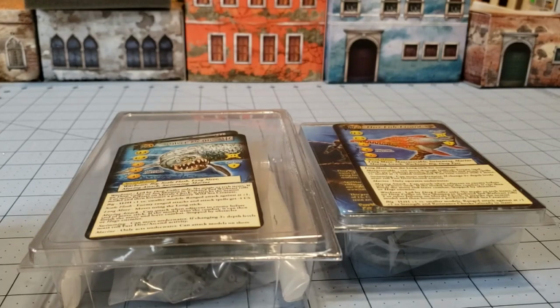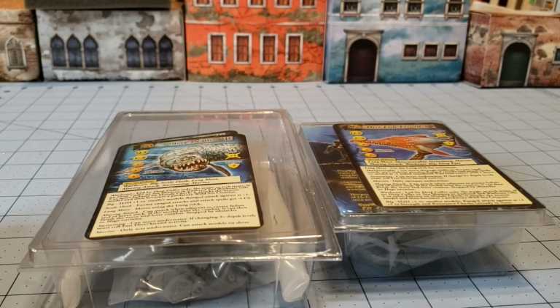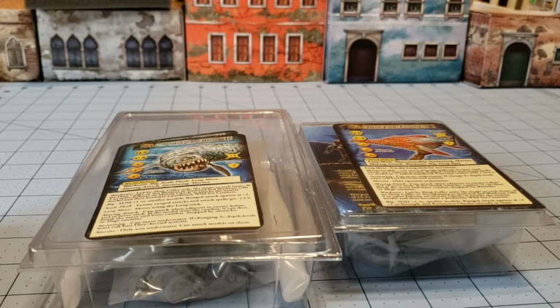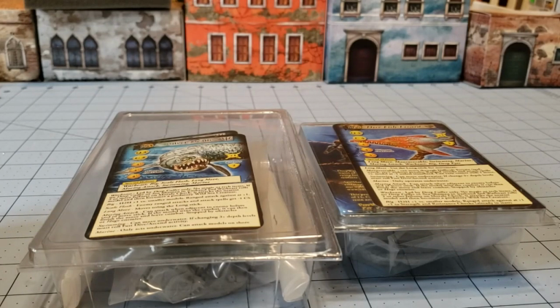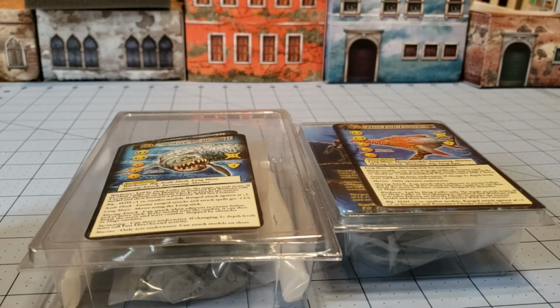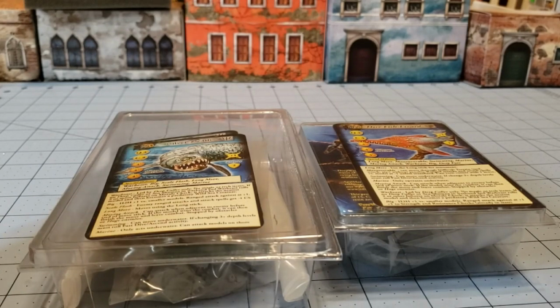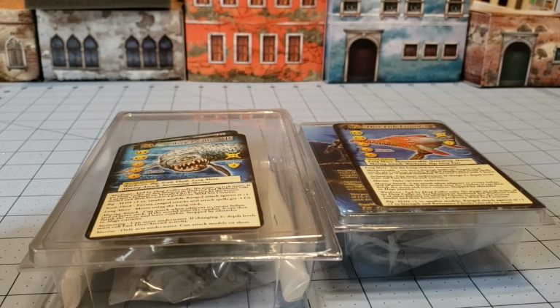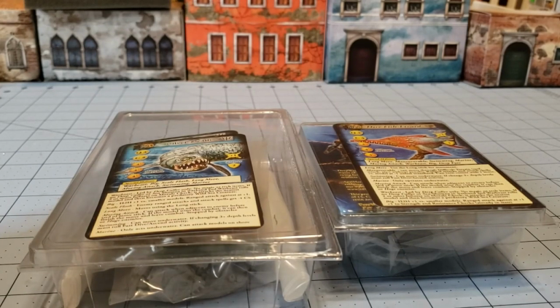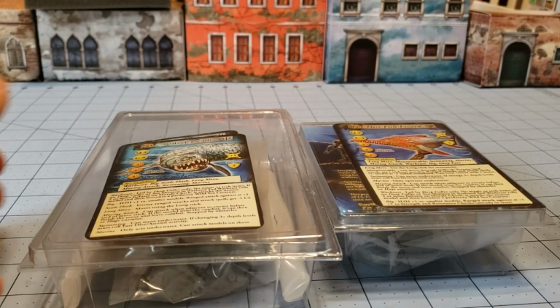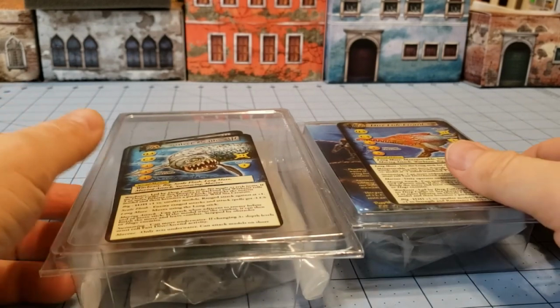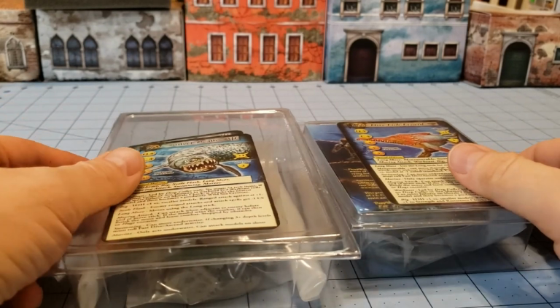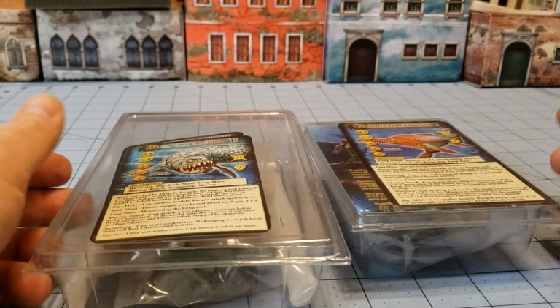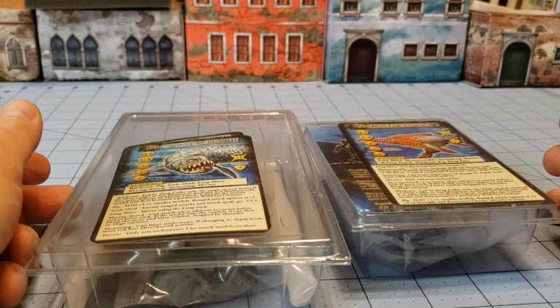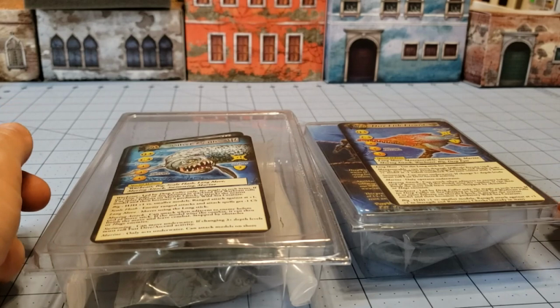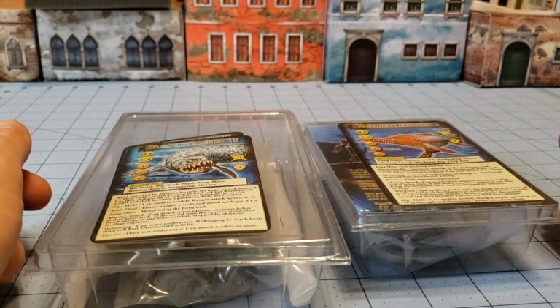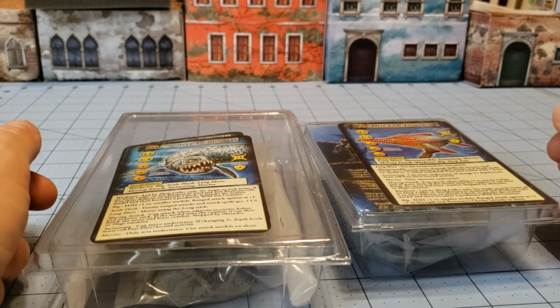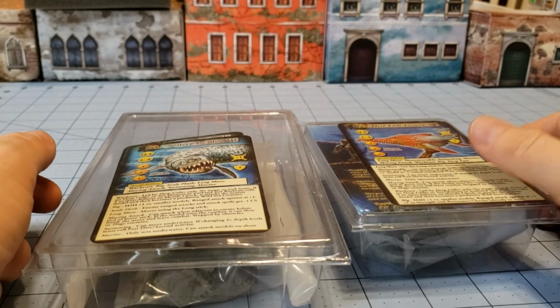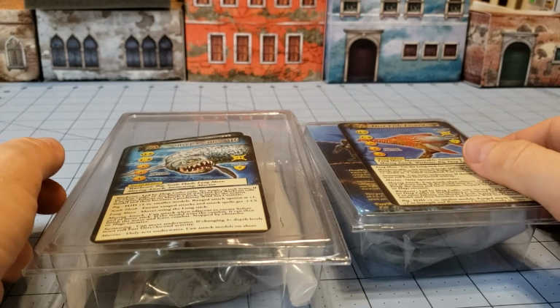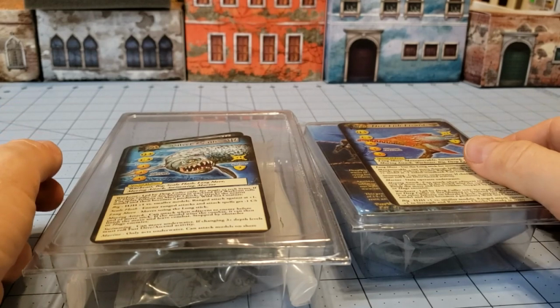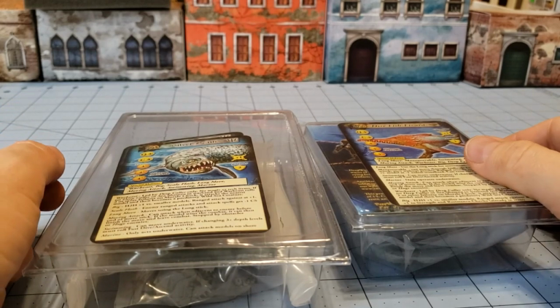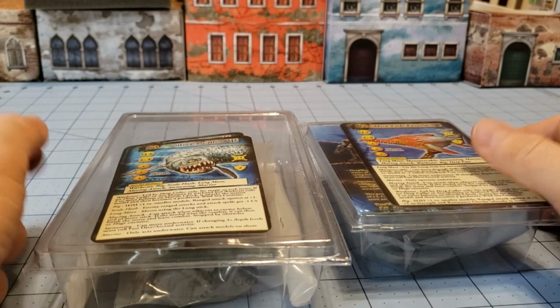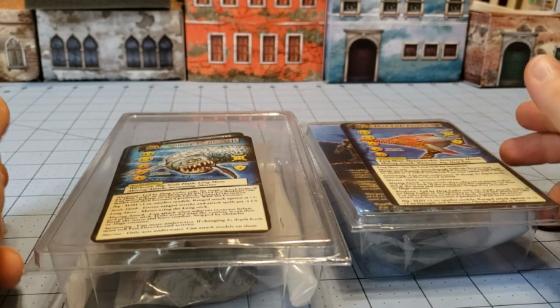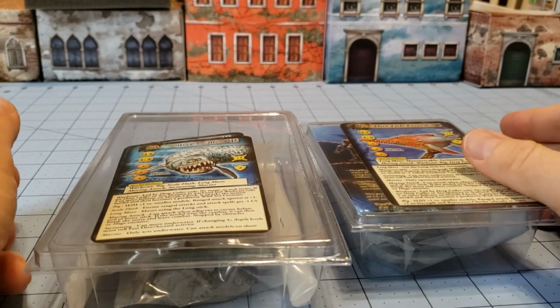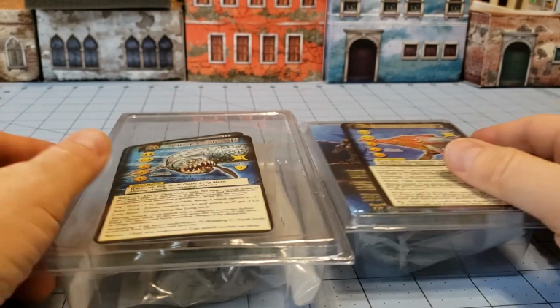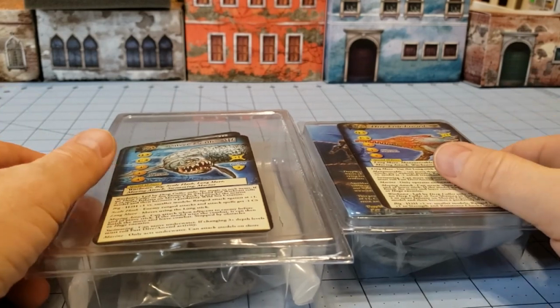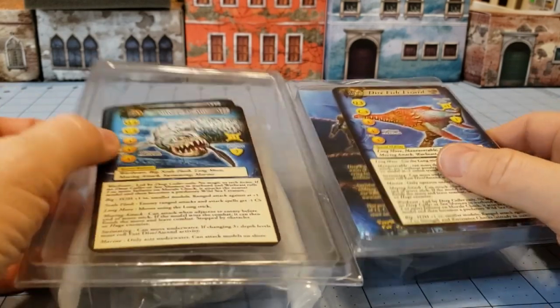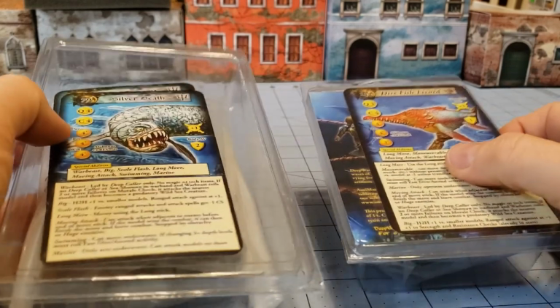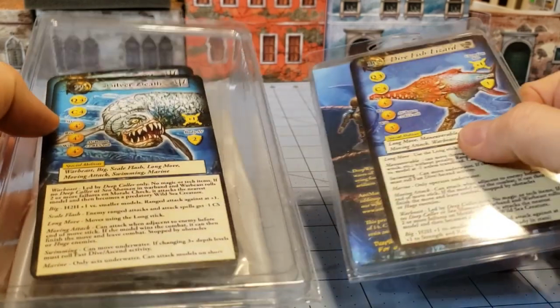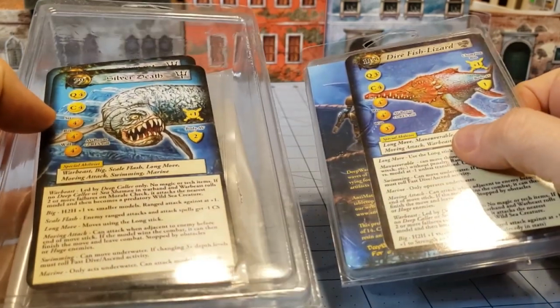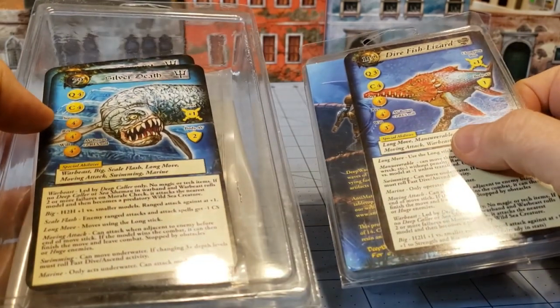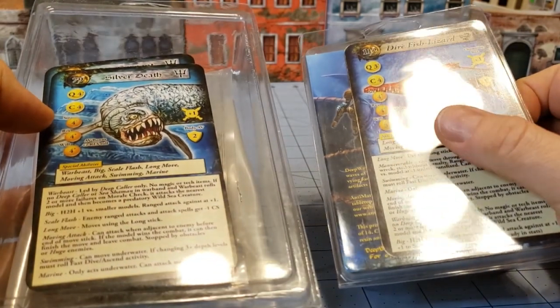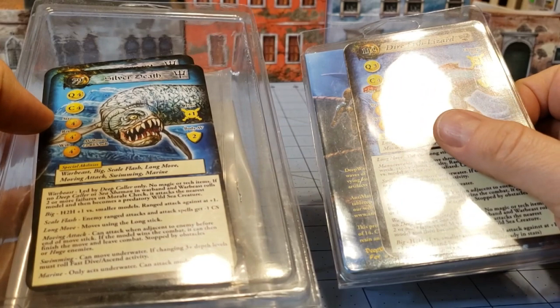Hey everybody, welcome to Obscurities and Miniatures. Today we are going to go through our backlog of Anti-Matter models from Anti-Matter's Deep Wars game.